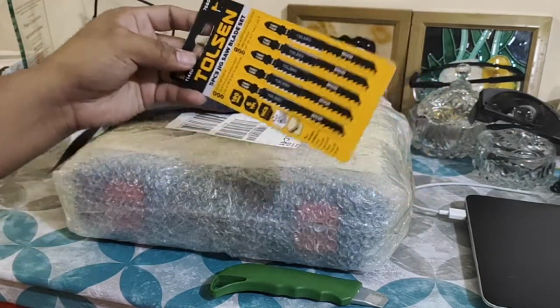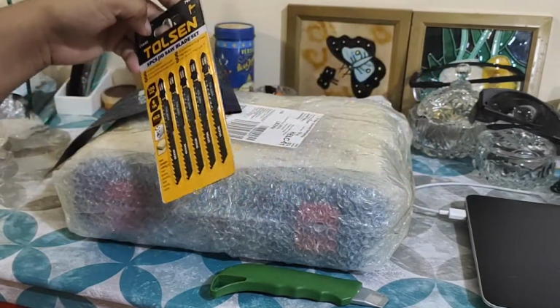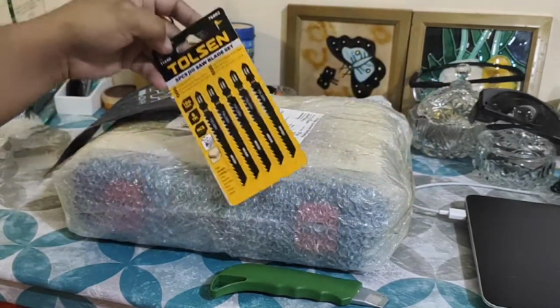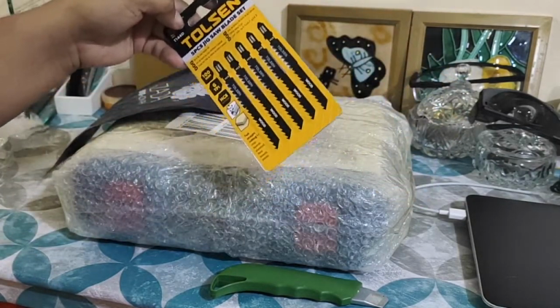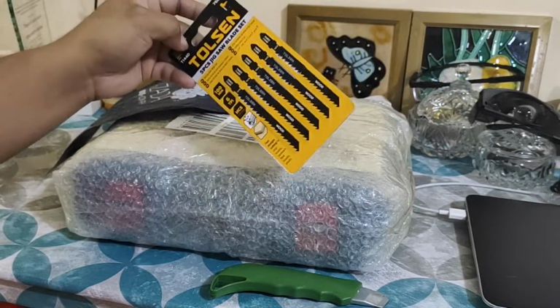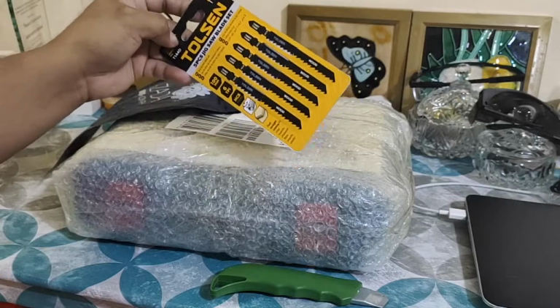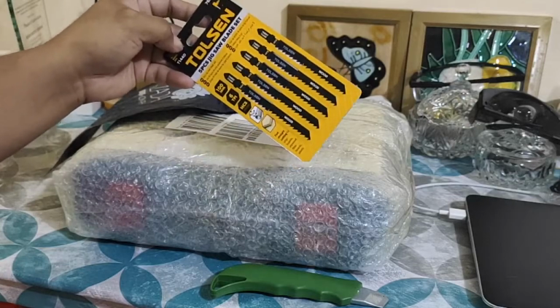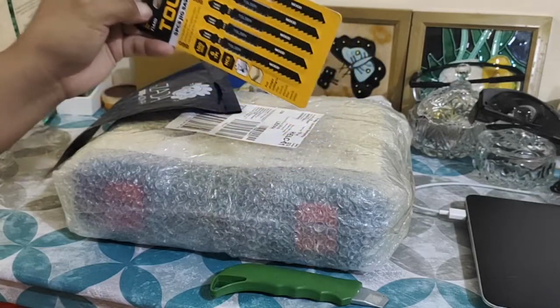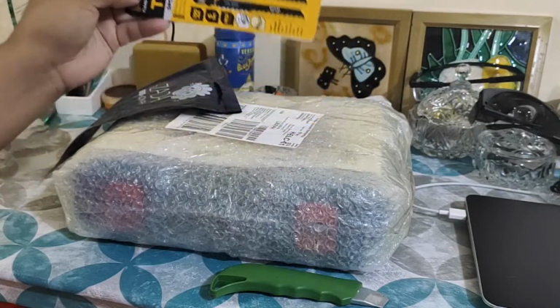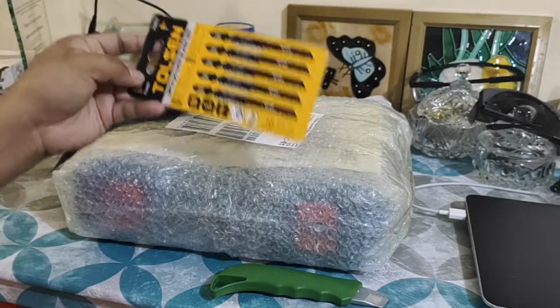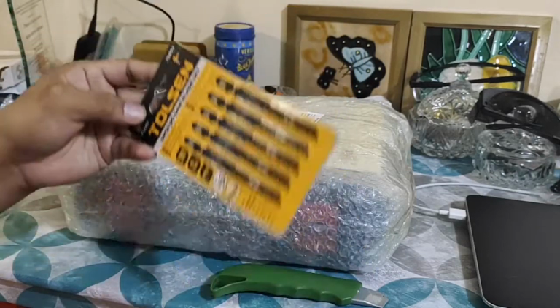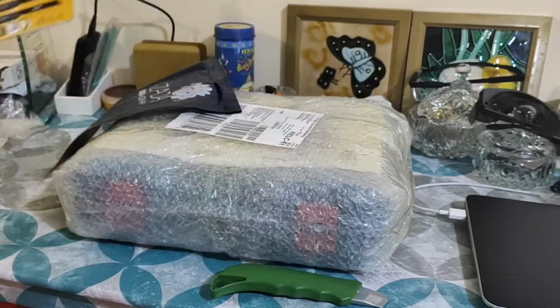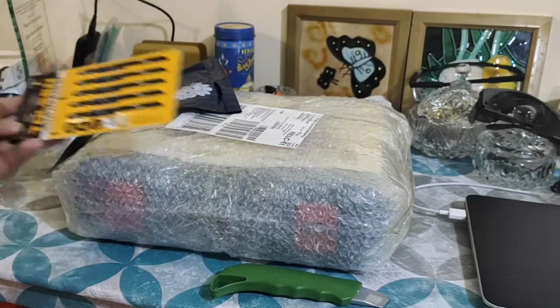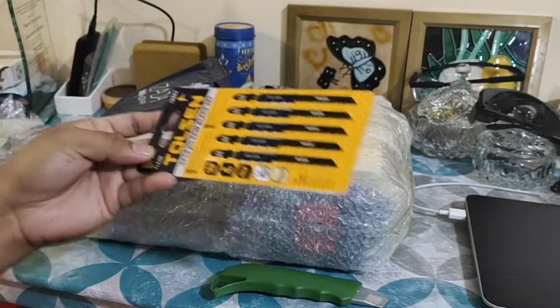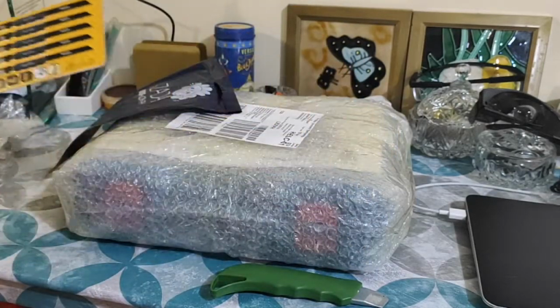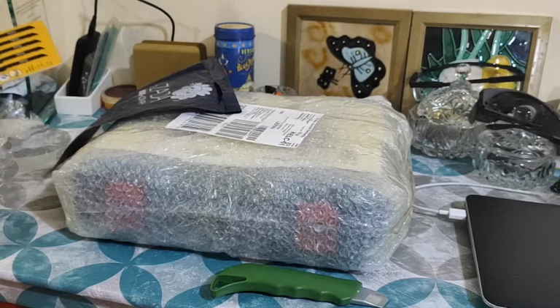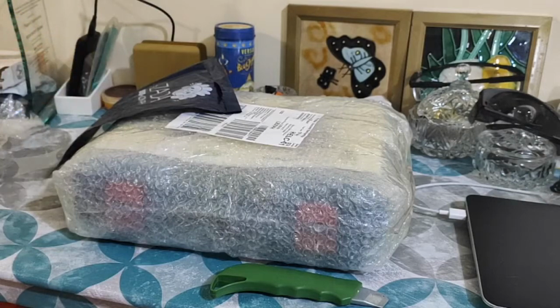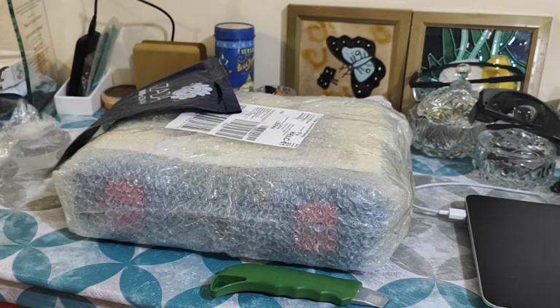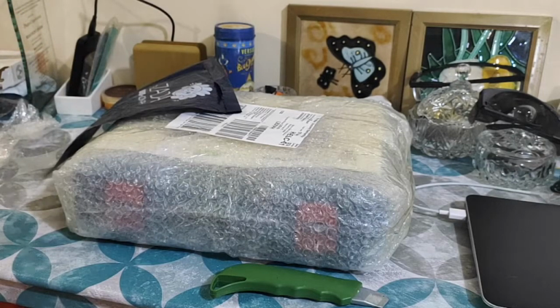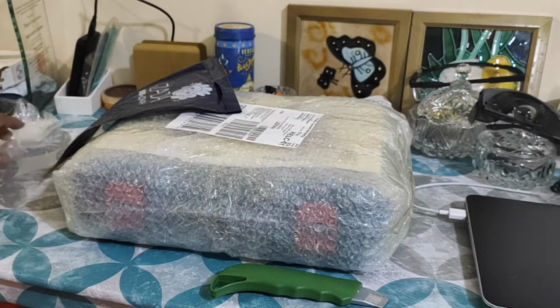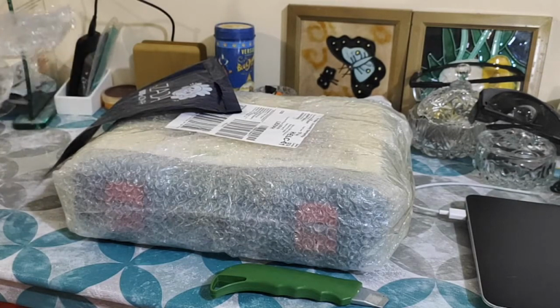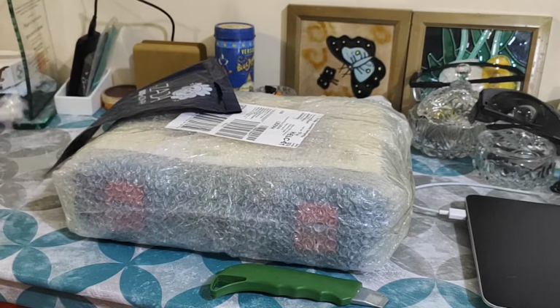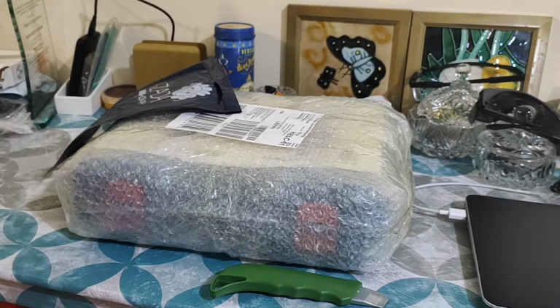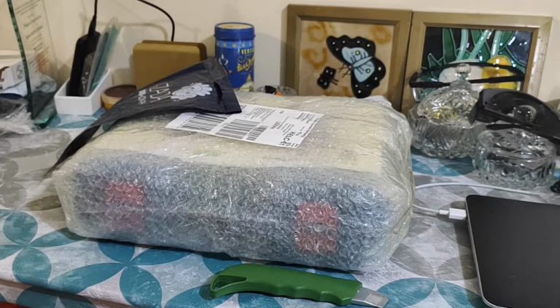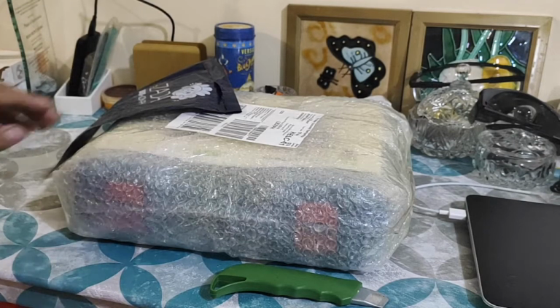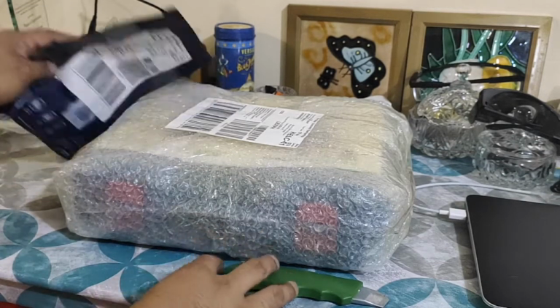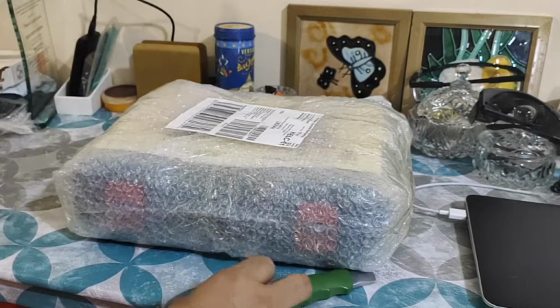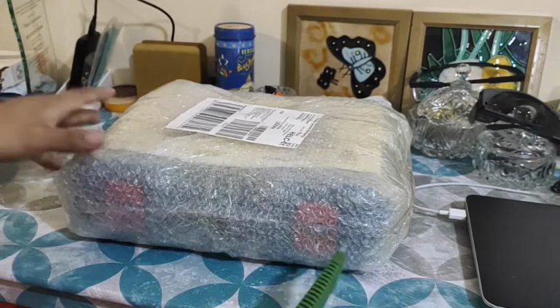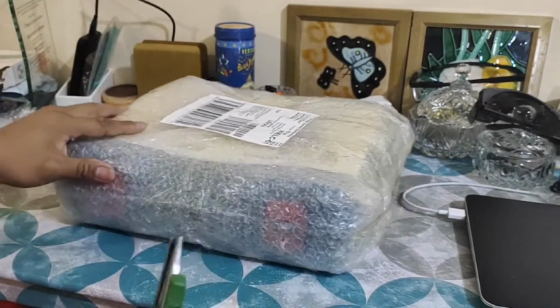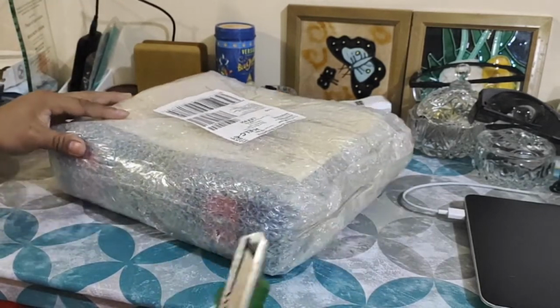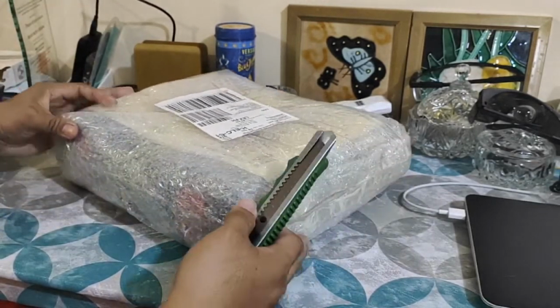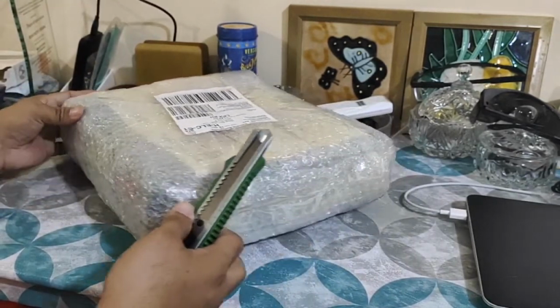The blades cost 125 pesos only and were delivered just today by the Lazada delivery guy — the same guy who's been delivering items to me over the past few days. Anyway, let's get to this big box.